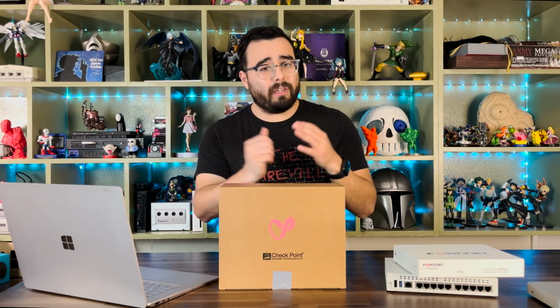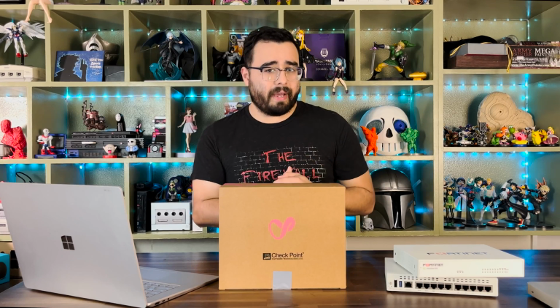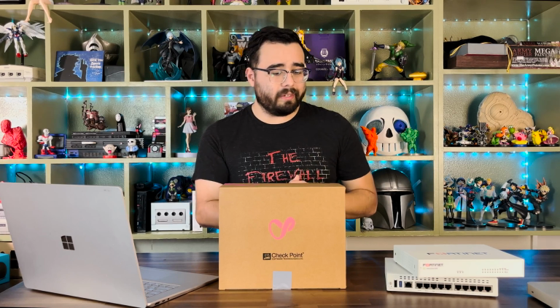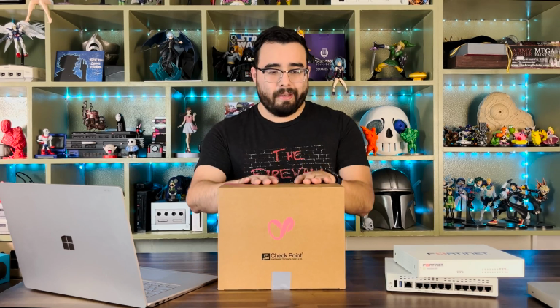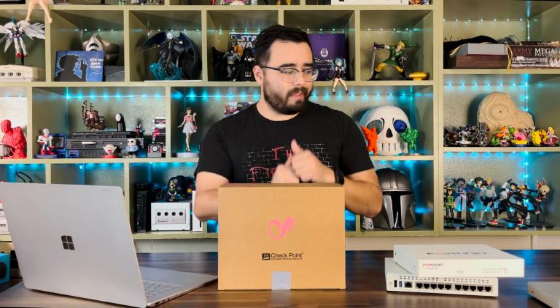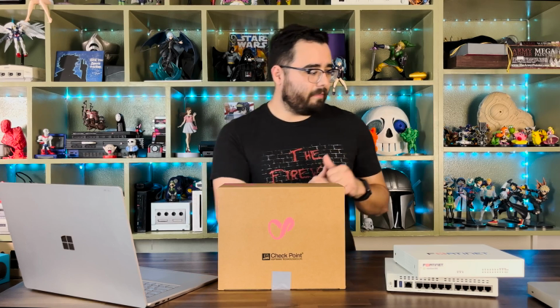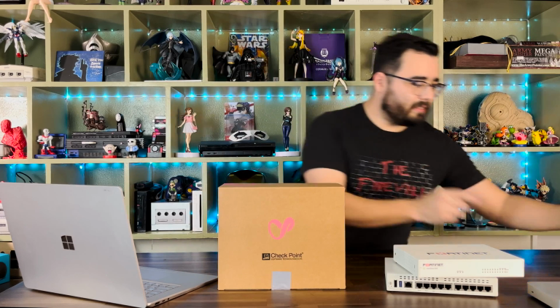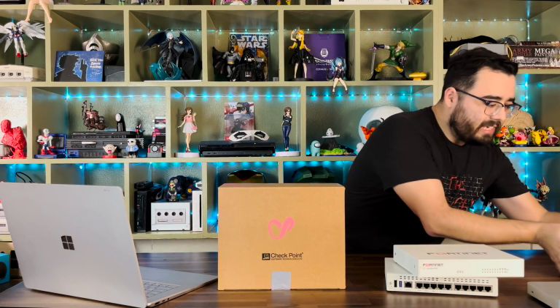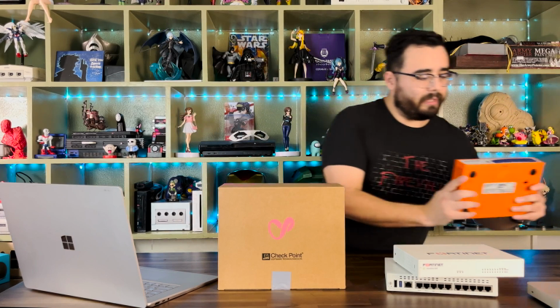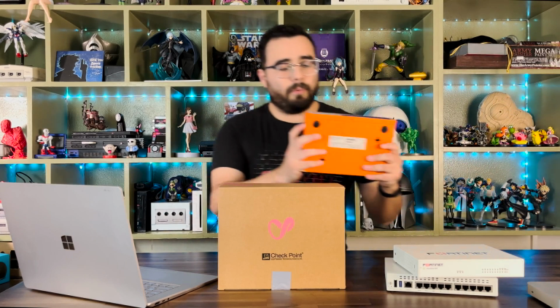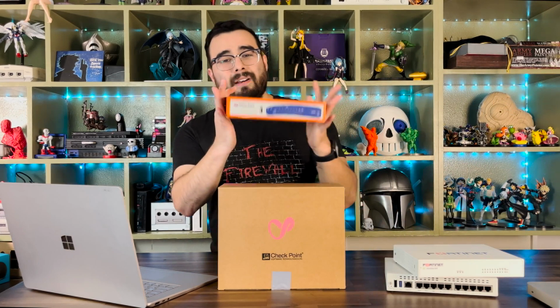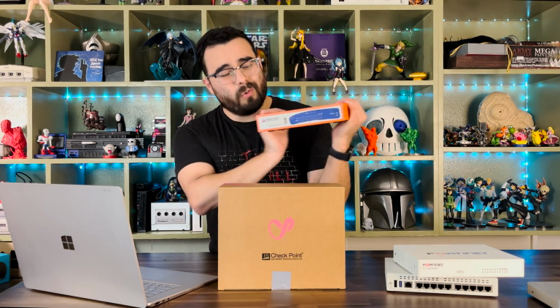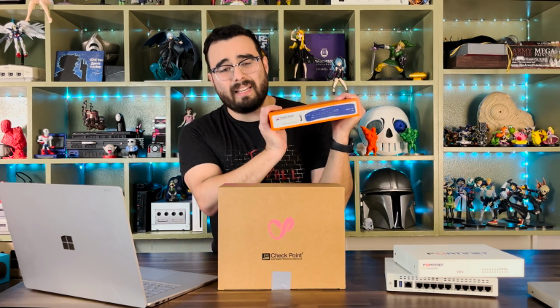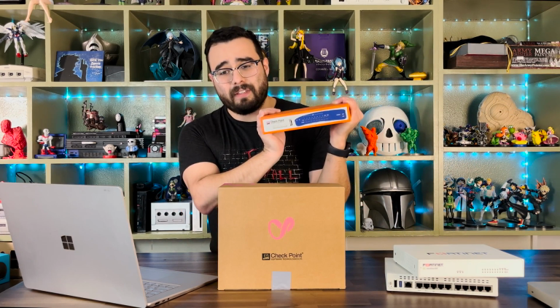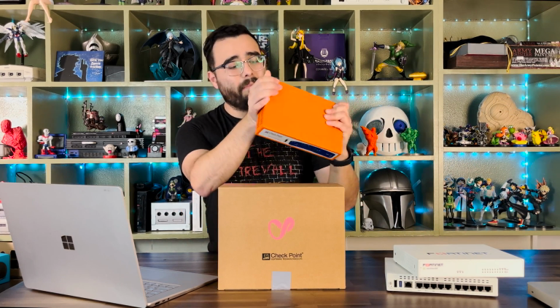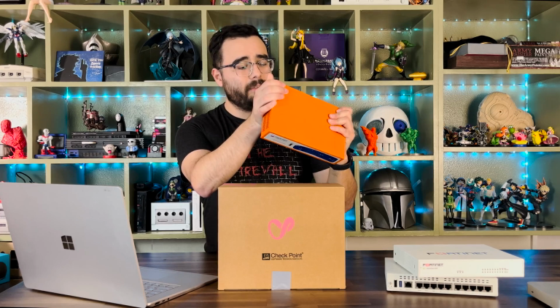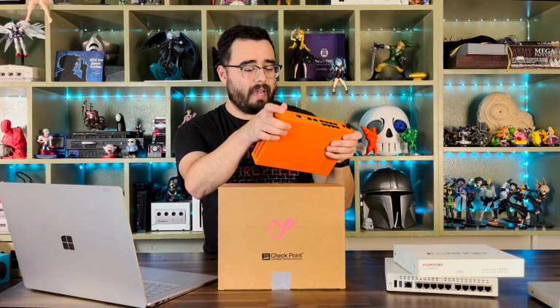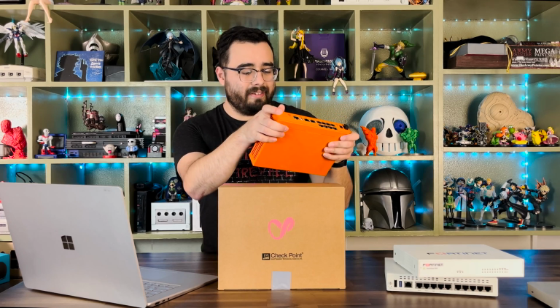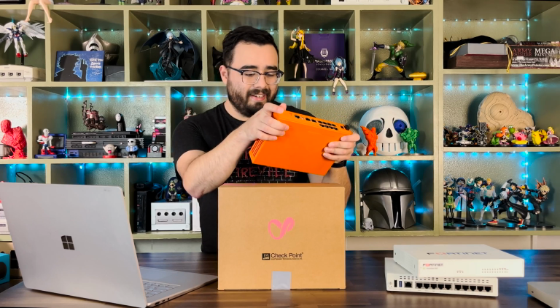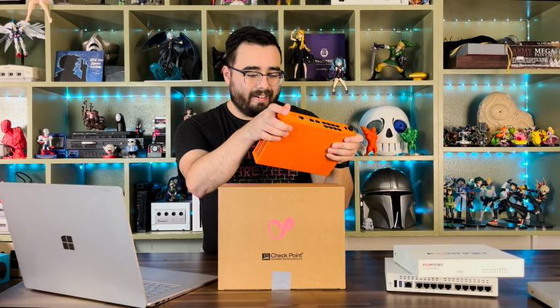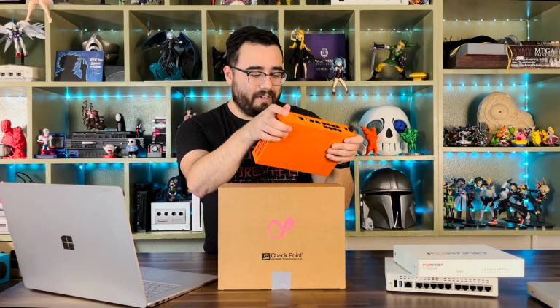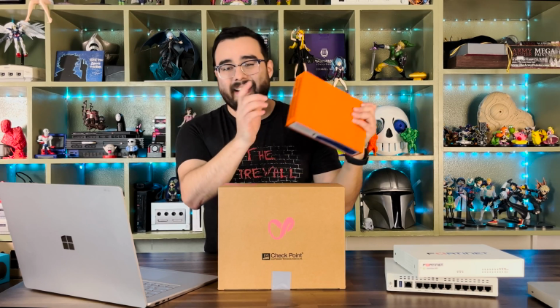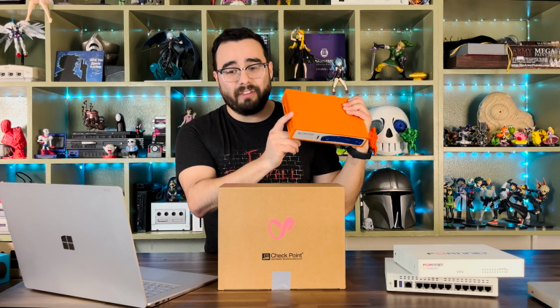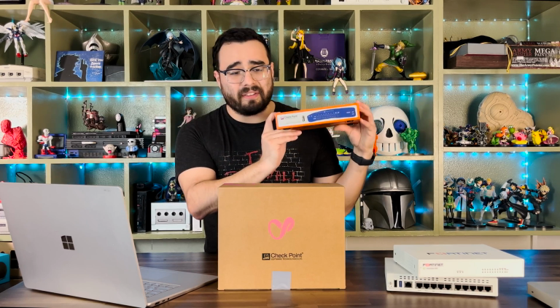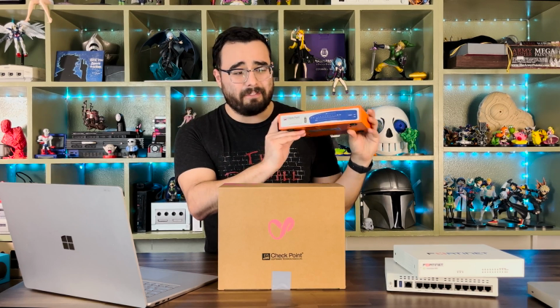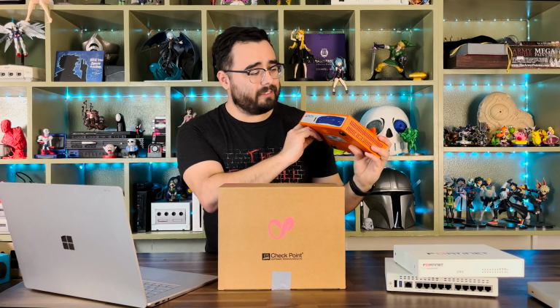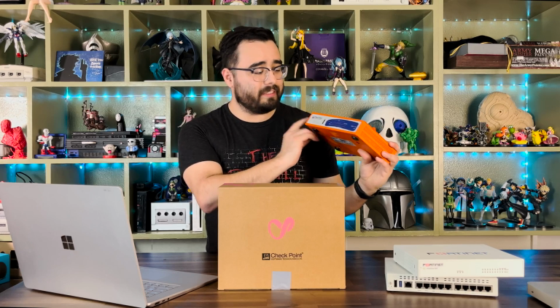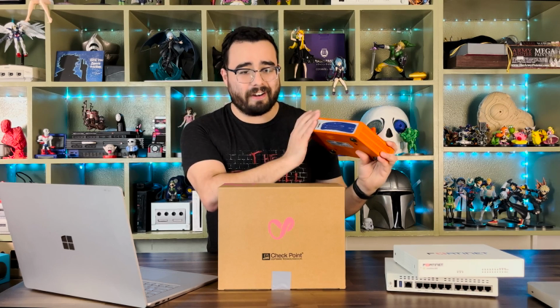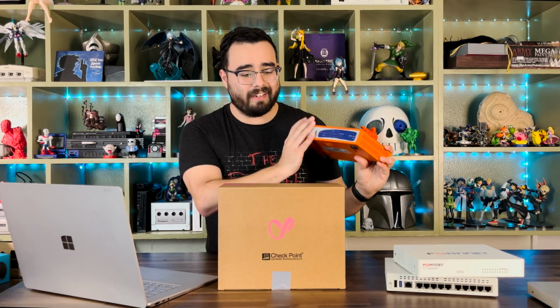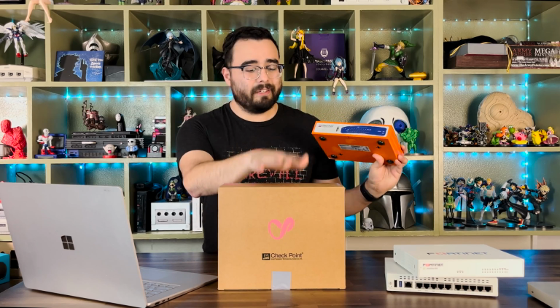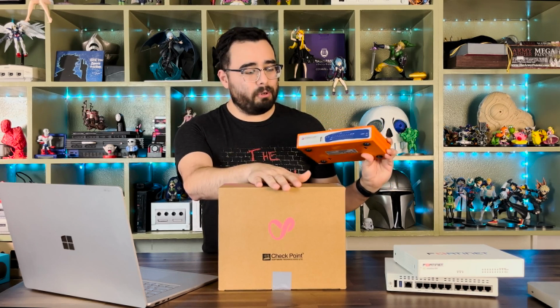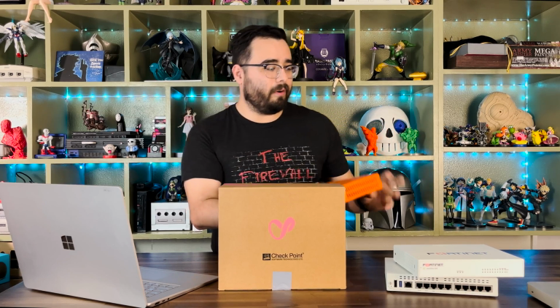So I really wanted to get my hands on one, and thanks to them I have. Because the last time I got to mess with Checkpoint was with this L50. I labbed up with this one, and I believe the throughput on this one is like 50 megs or something — it's just very, very outdated. This one's going to blow it out of the water.